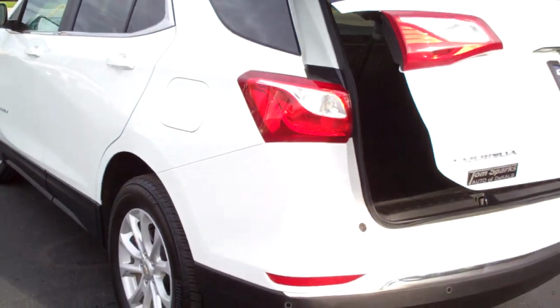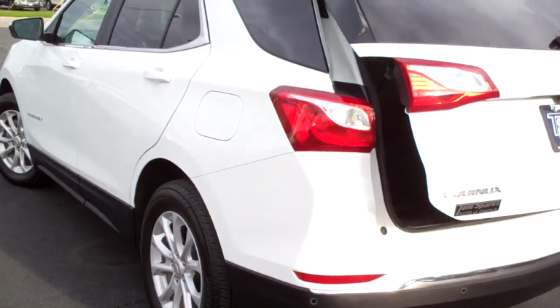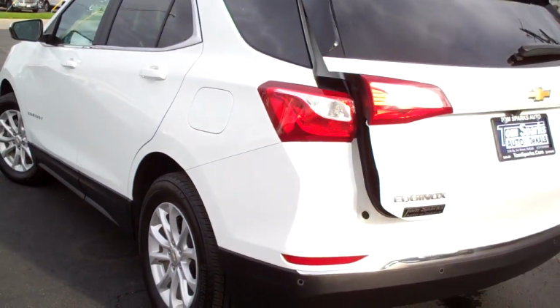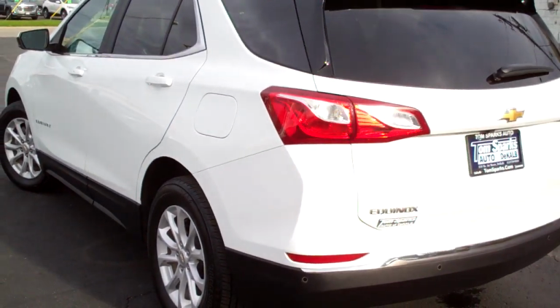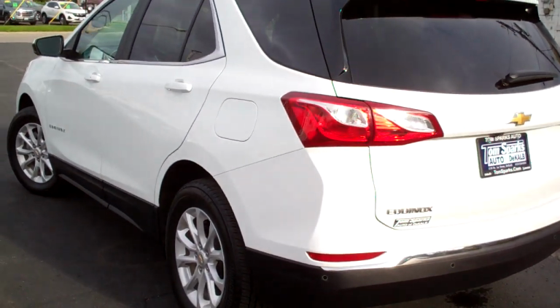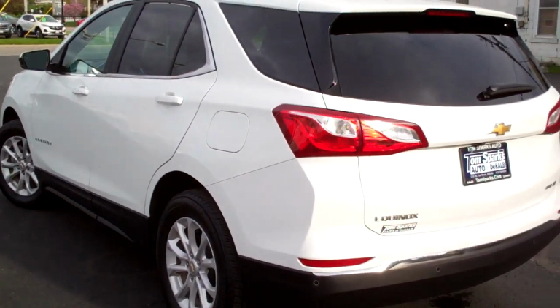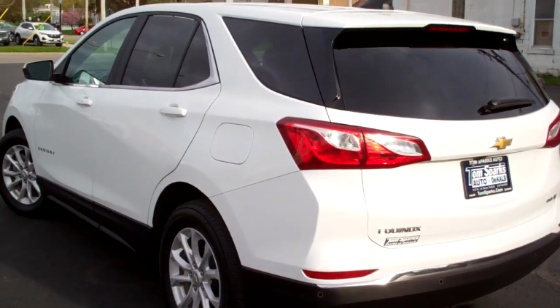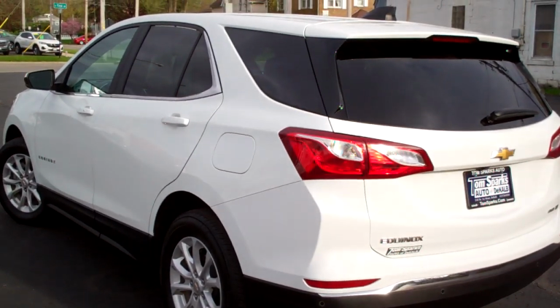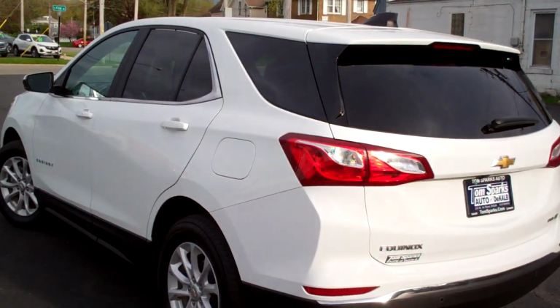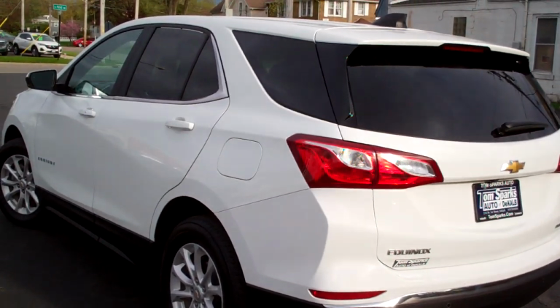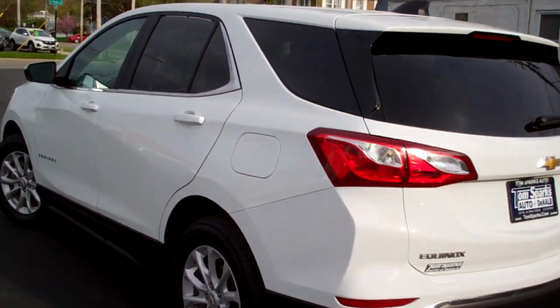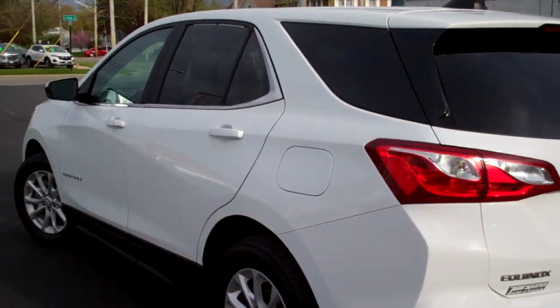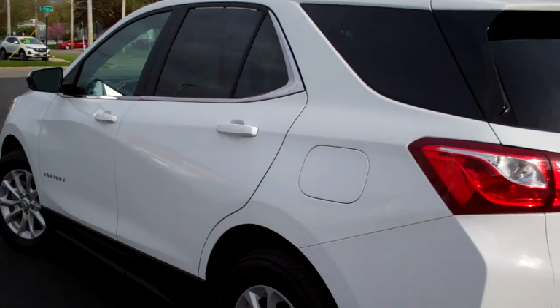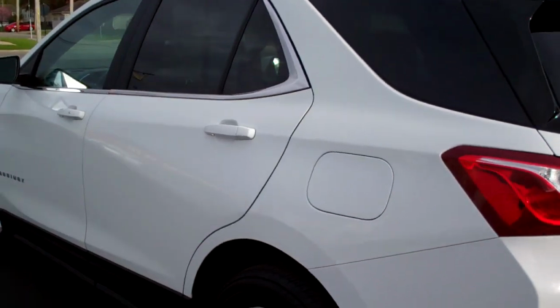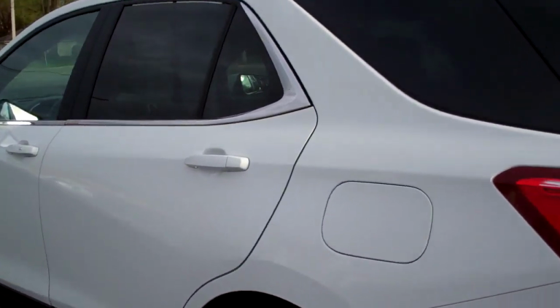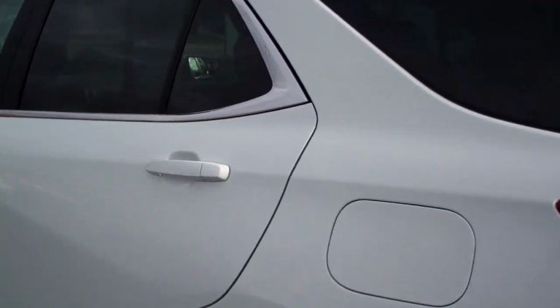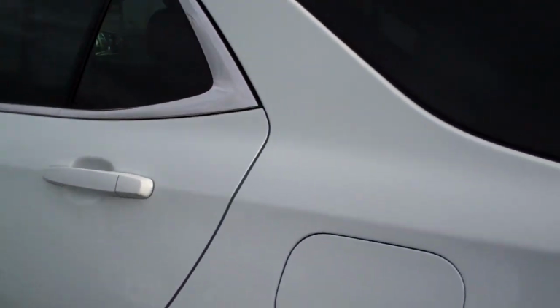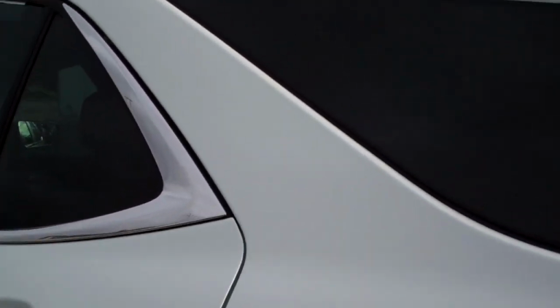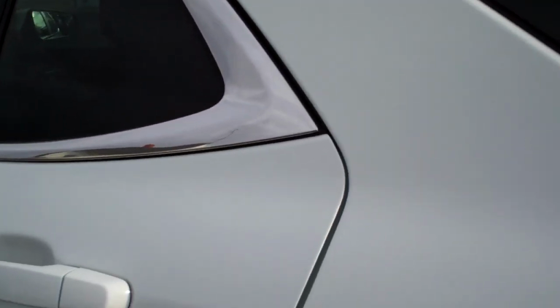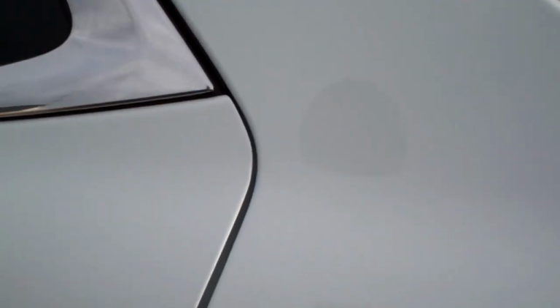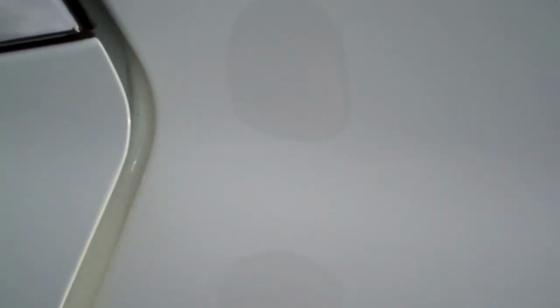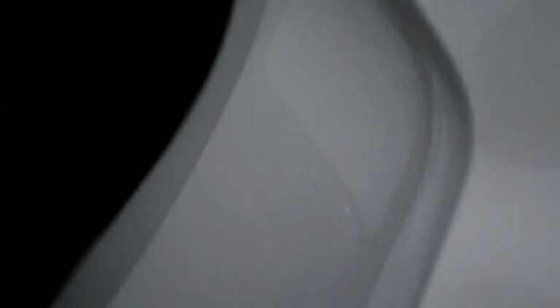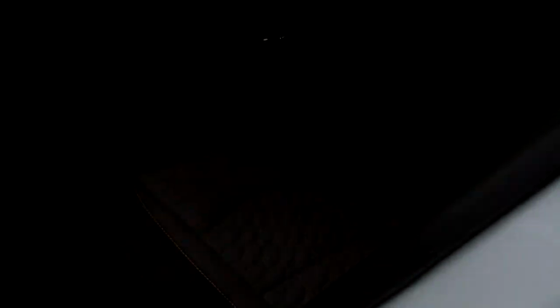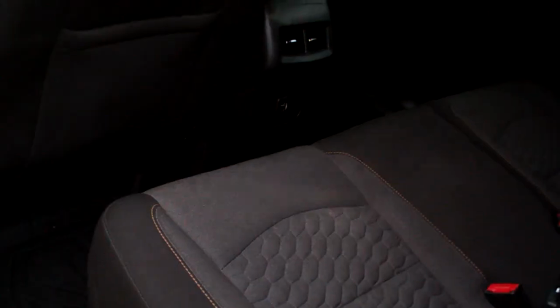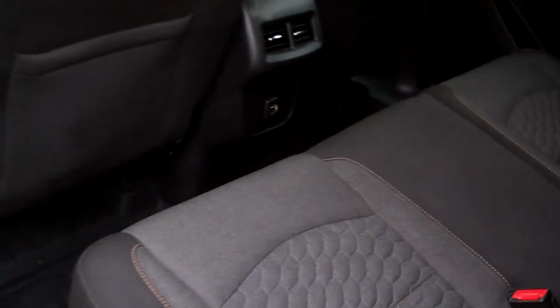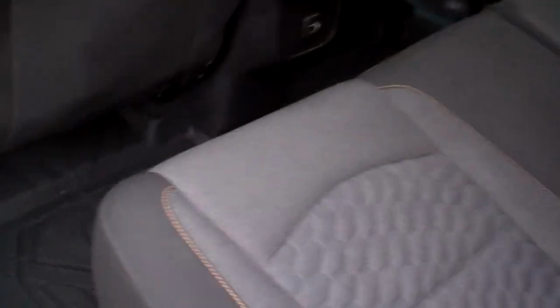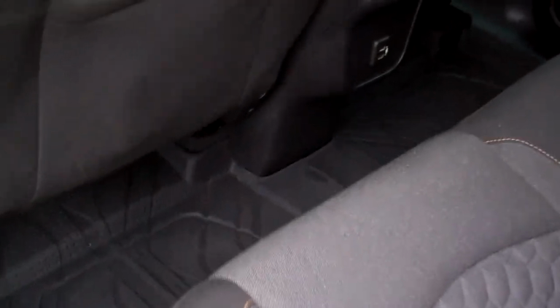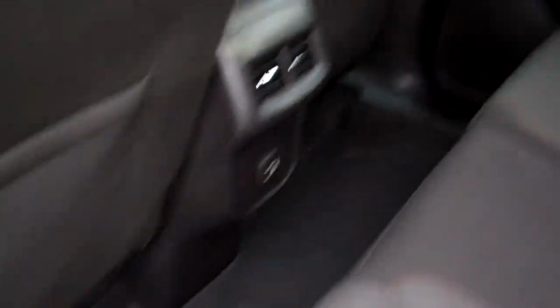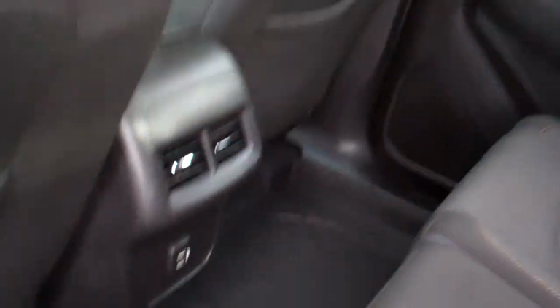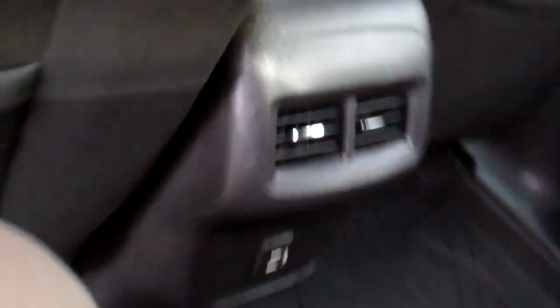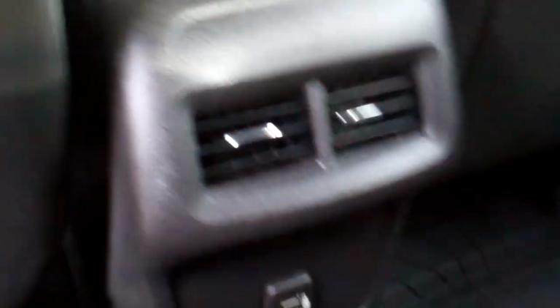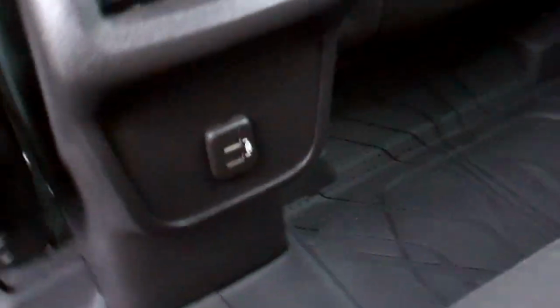It's all-wheel drive, four cylinder. It's got a clean AutoCheck — all set up, ready to go, one owner. Black cloth interior, nice and clean, good room back here.